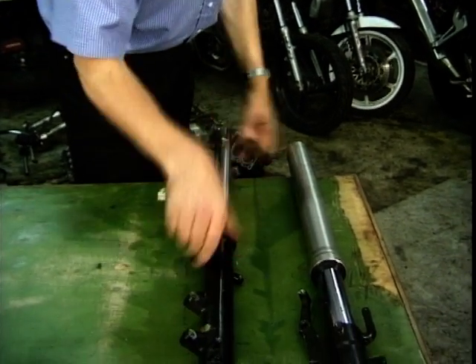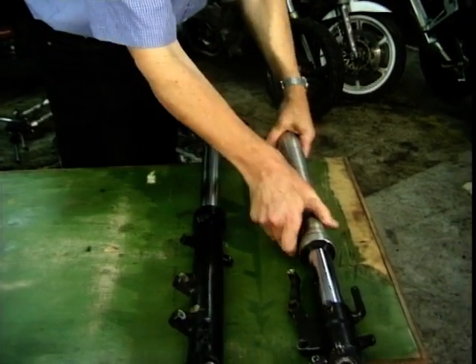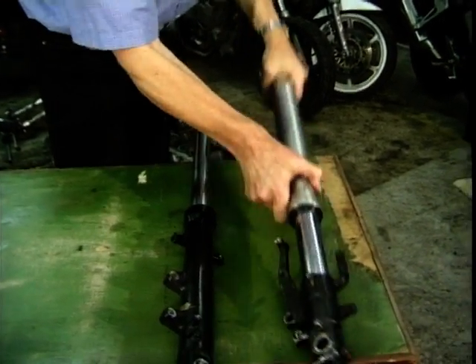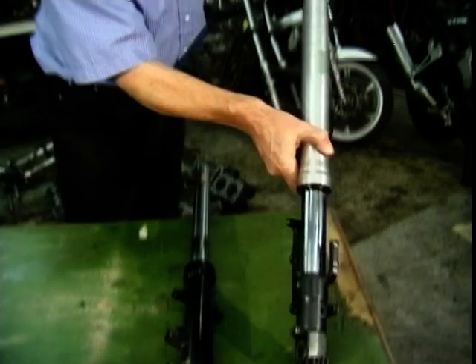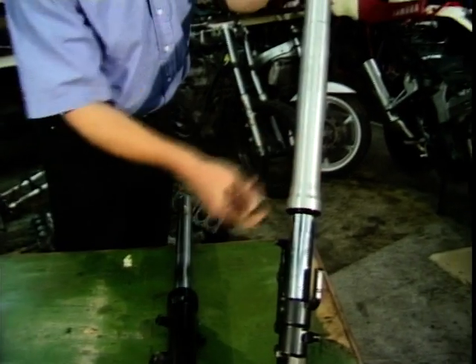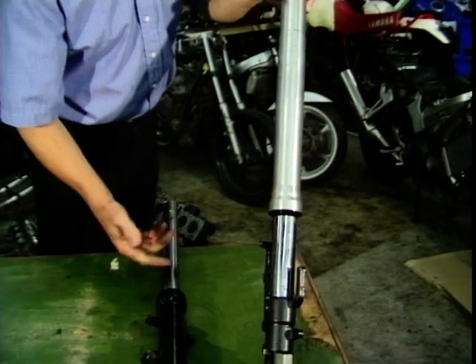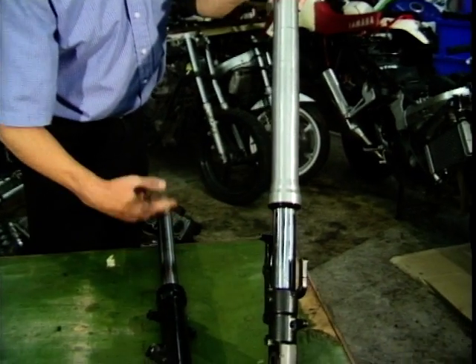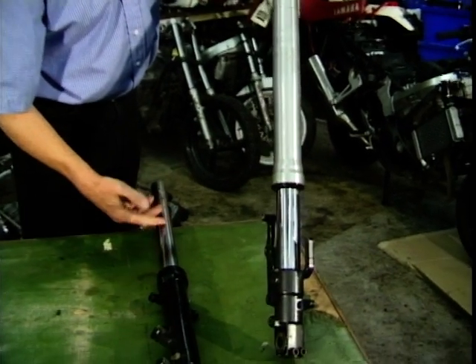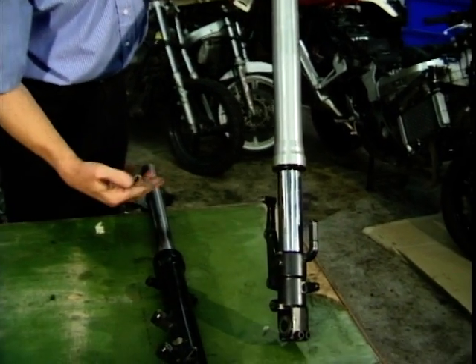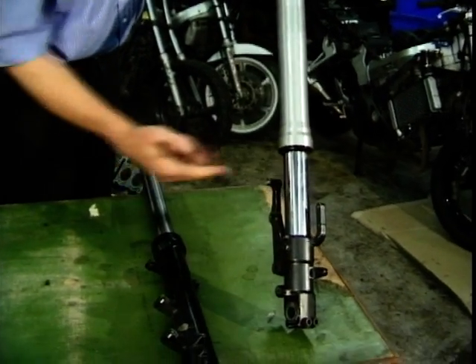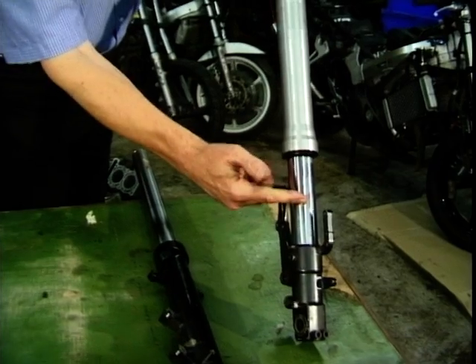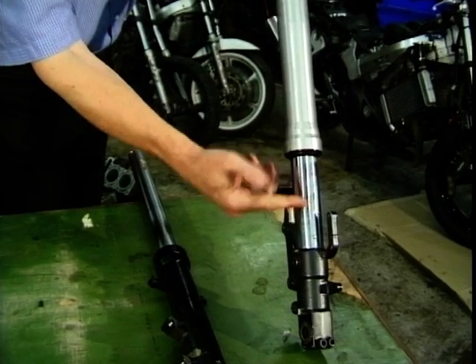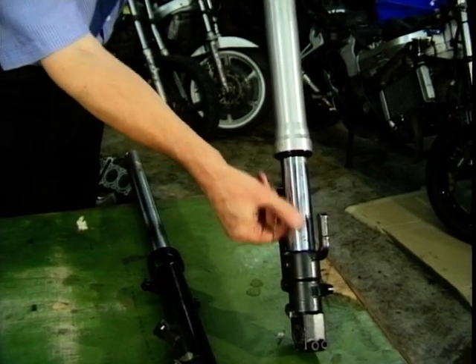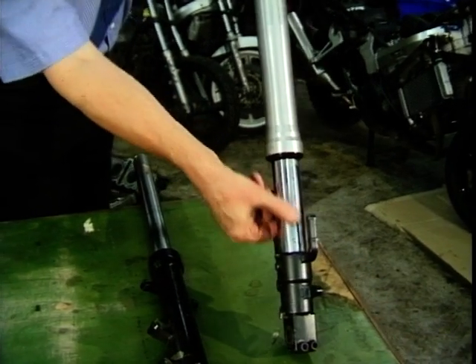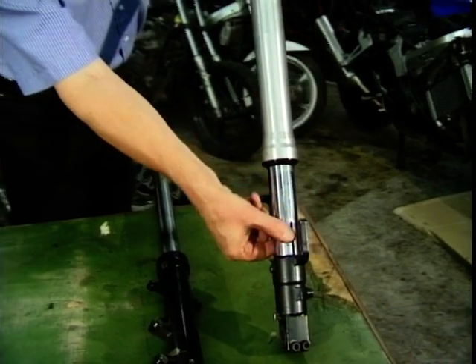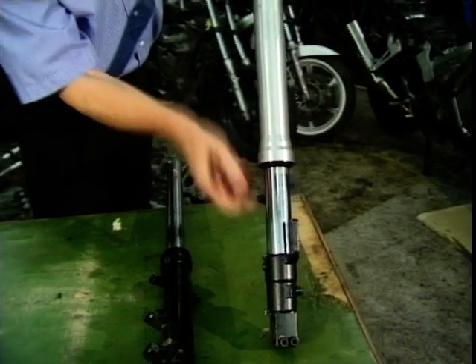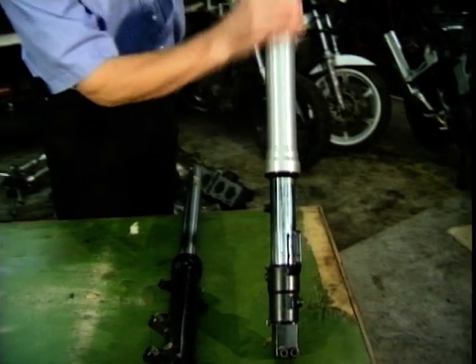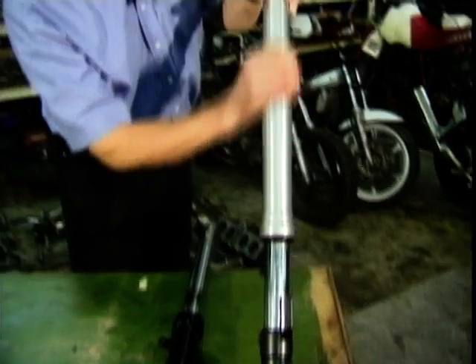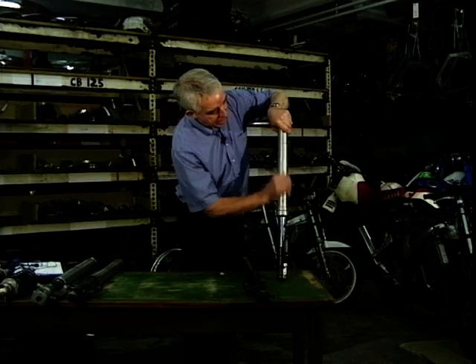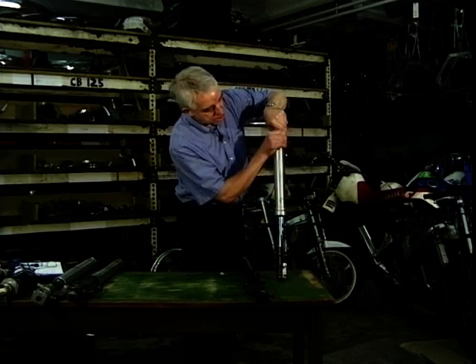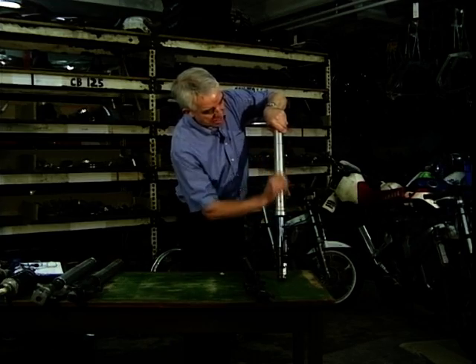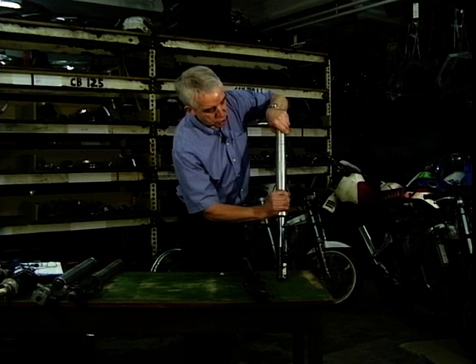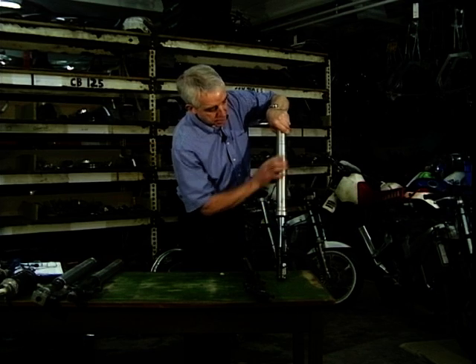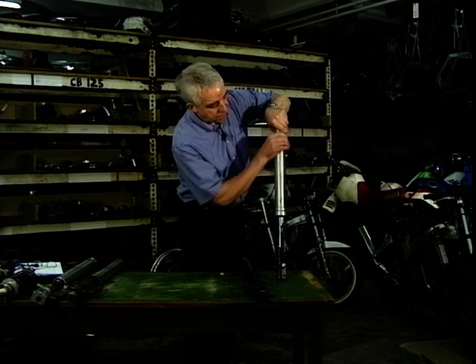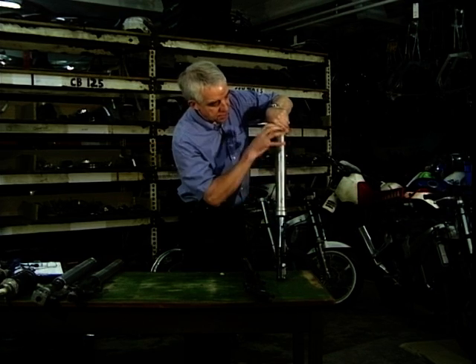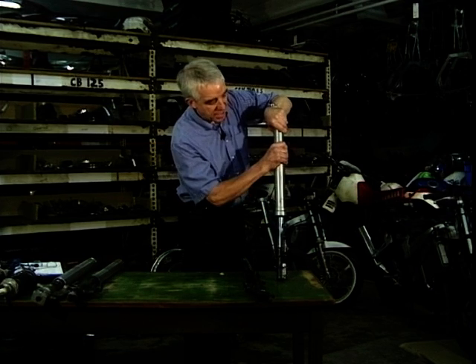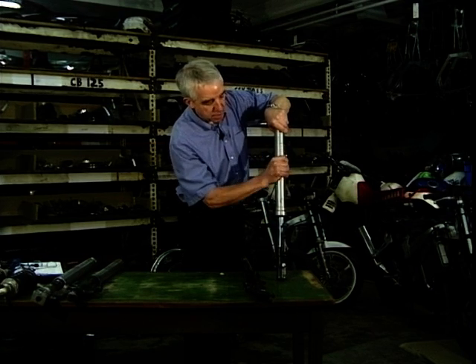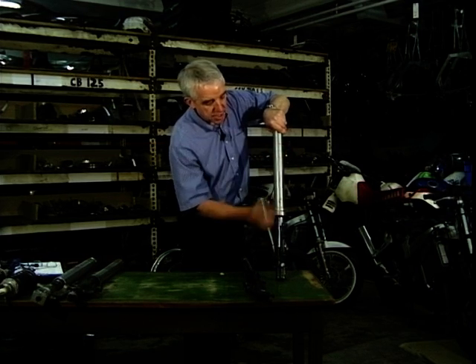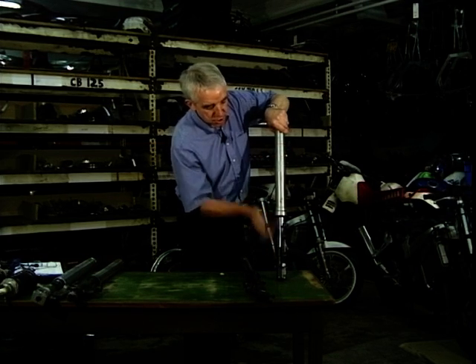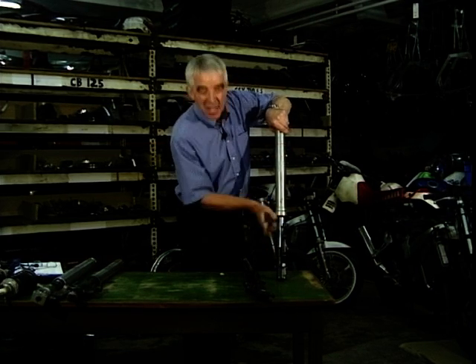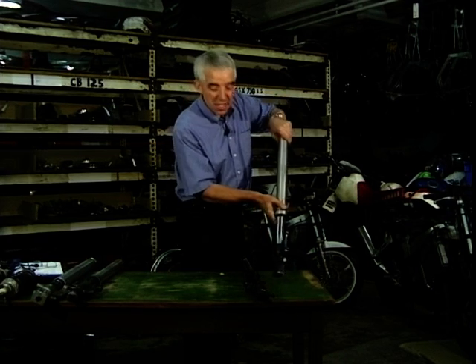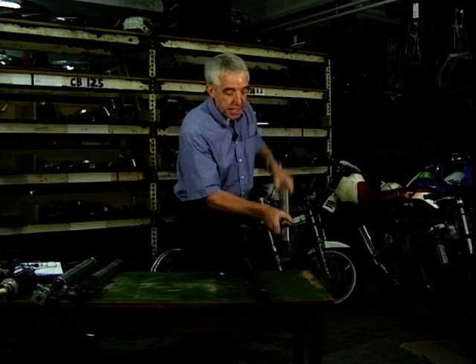What do we do with upside-downers? Well, would you believe, we turn them the other way up — and that's what's happened with this one. See here, you've got your slider sliding up there inside this massive tube. So in effect, this one actually becomes the stanchion, and you're sliding up inside it.